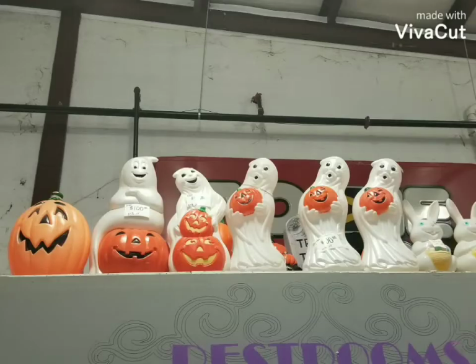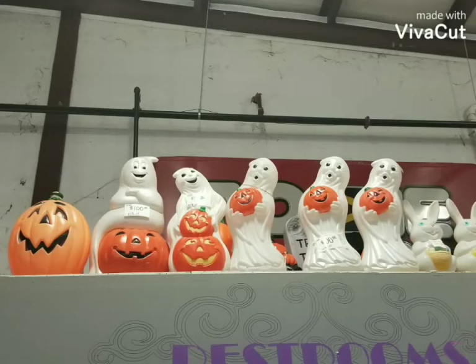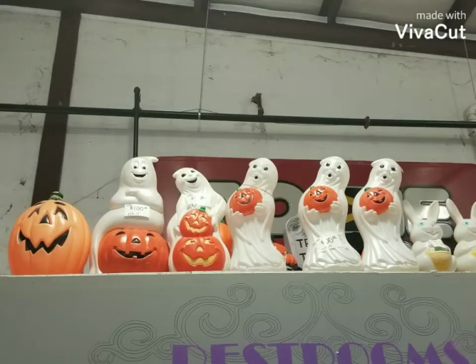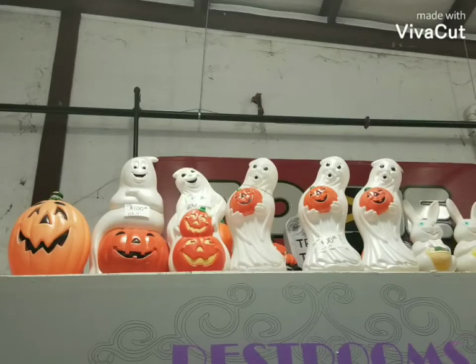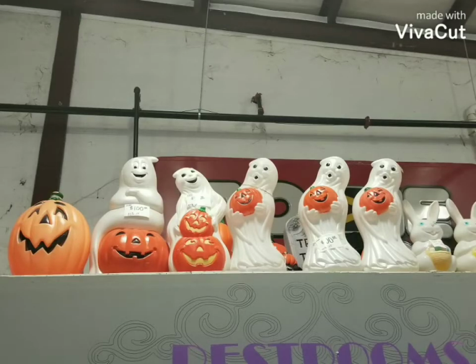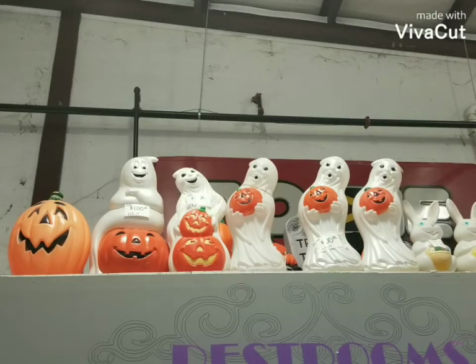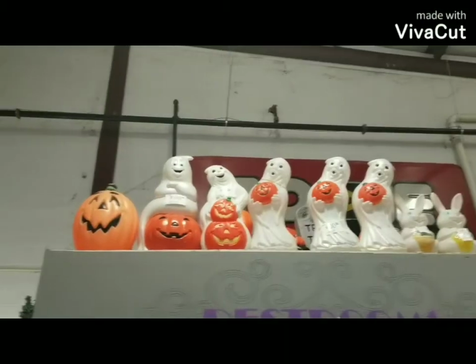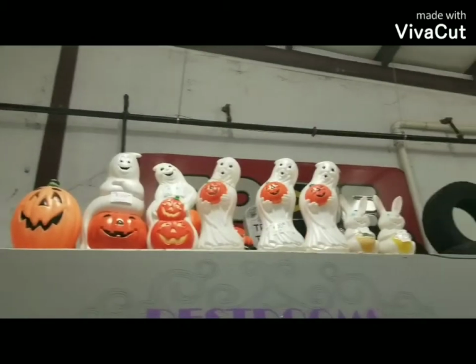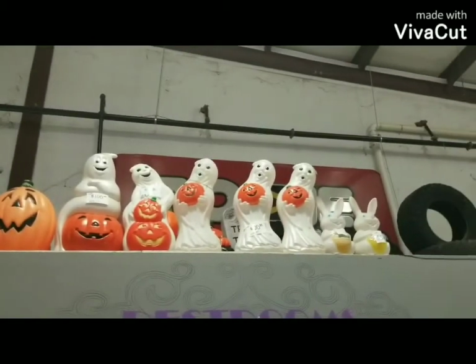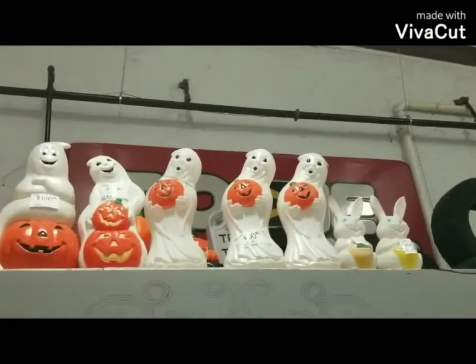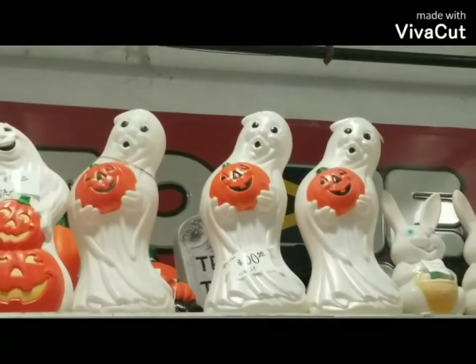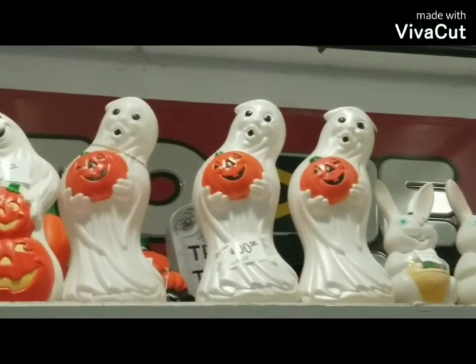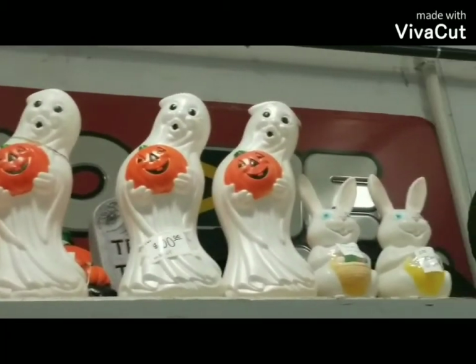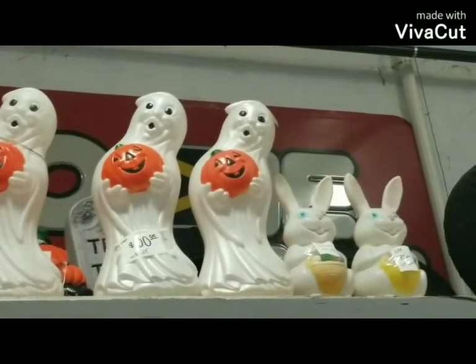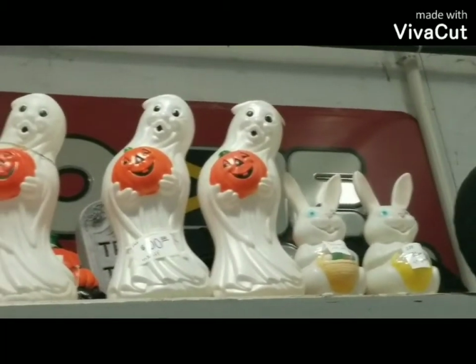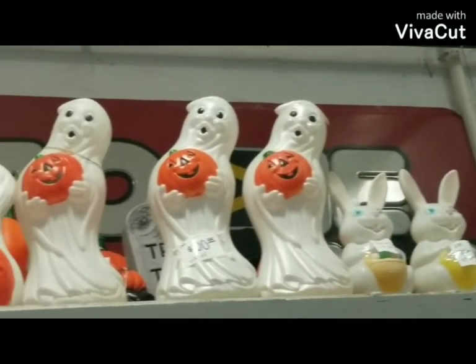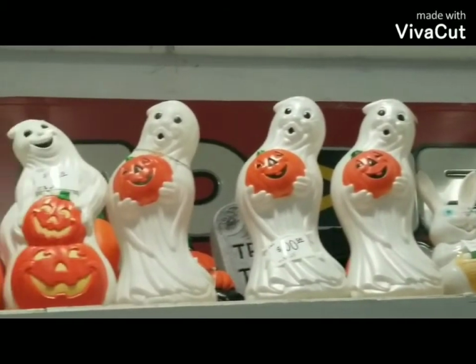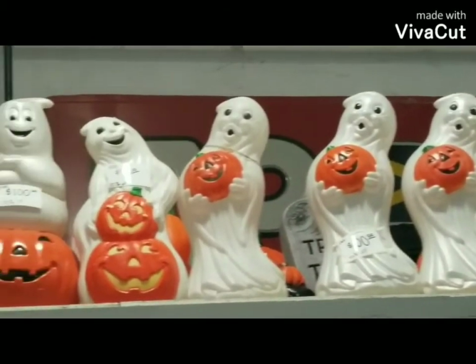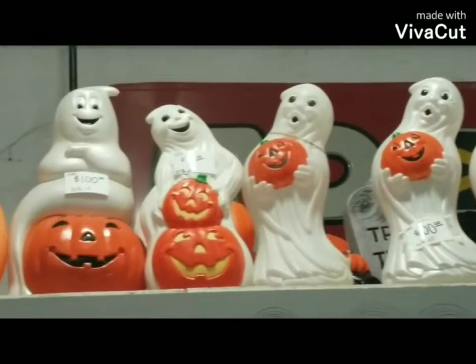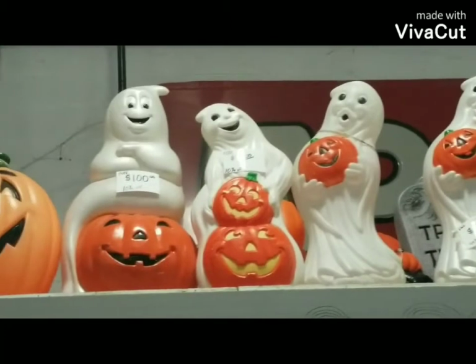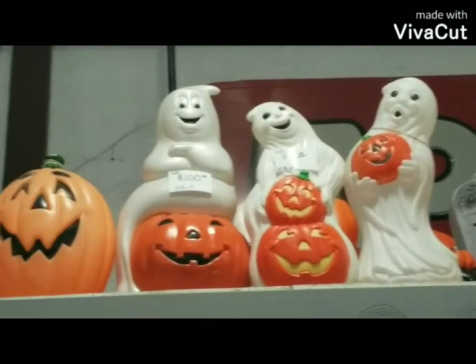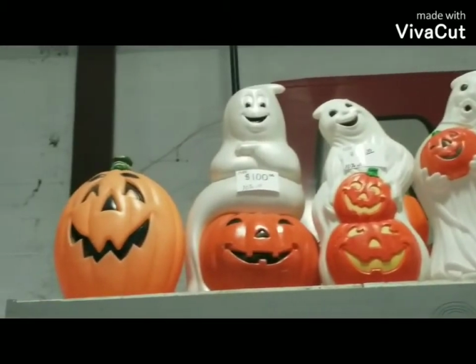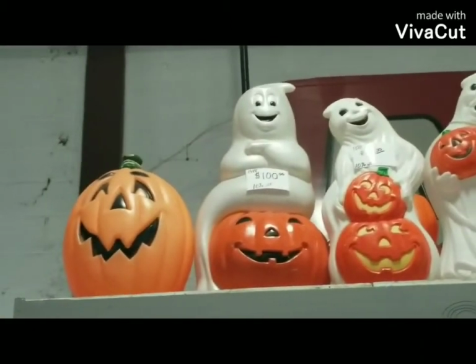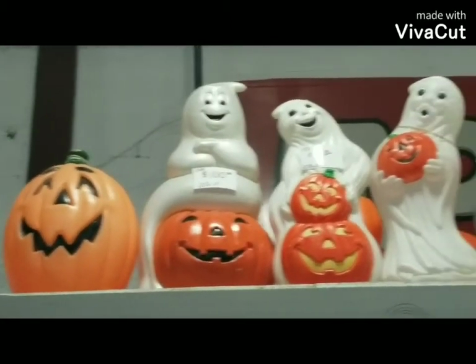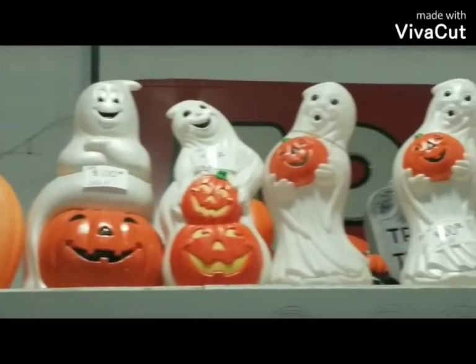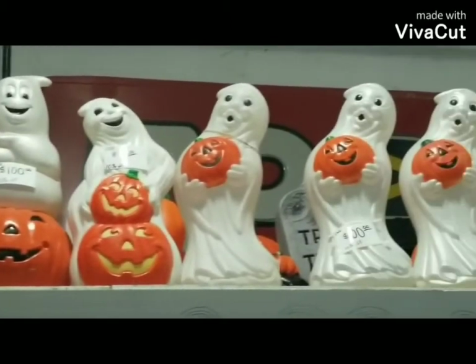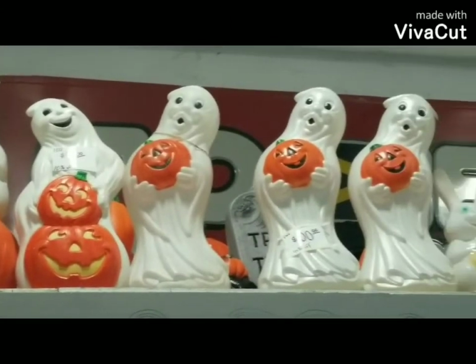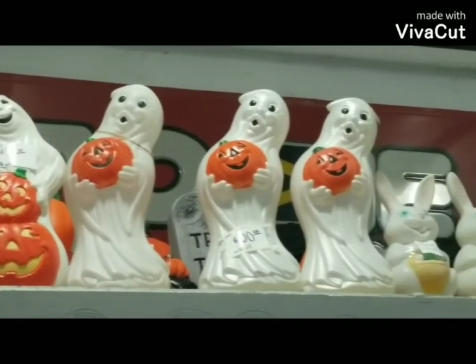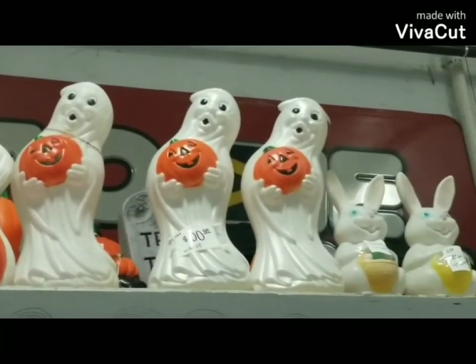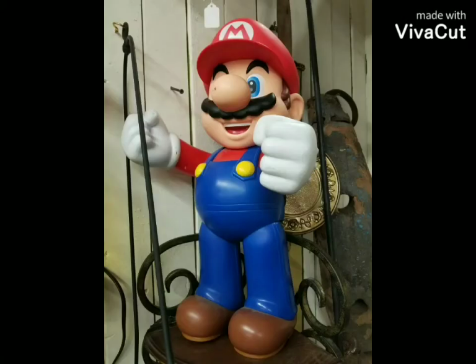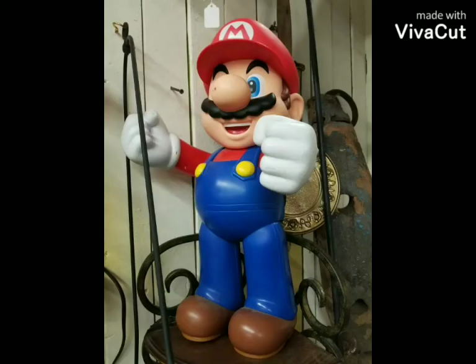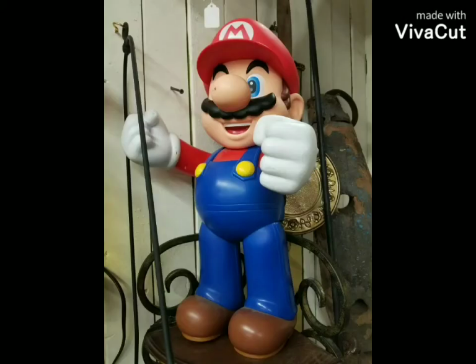Check out these cool Halloween blow molds too — these are up on the rafters. Some Easter ones on the right there. That's a really cool 90s one in the middle there.